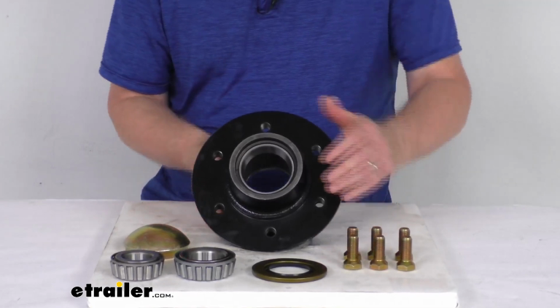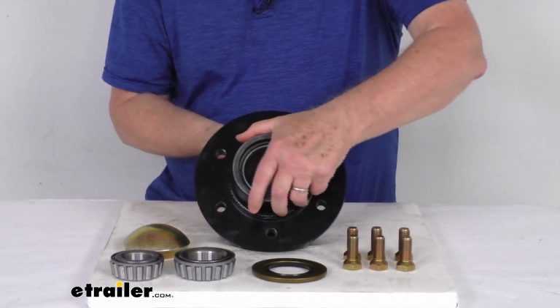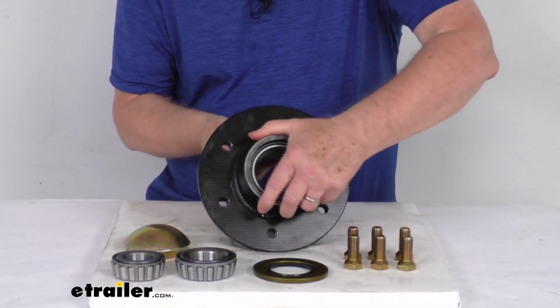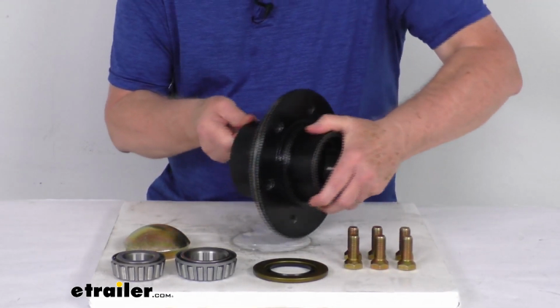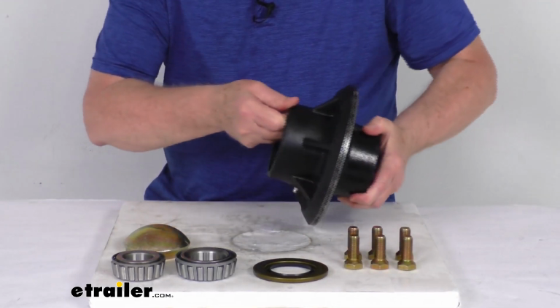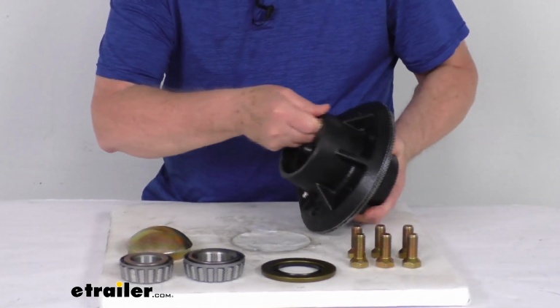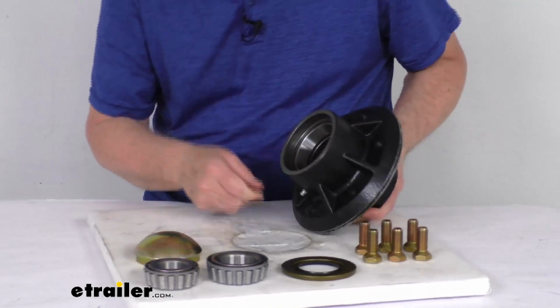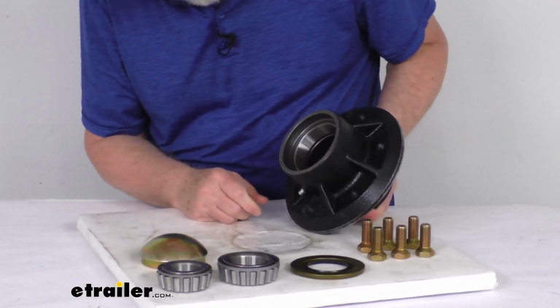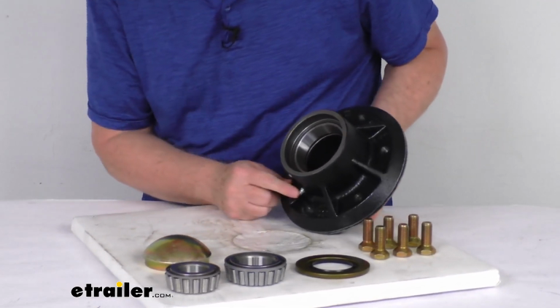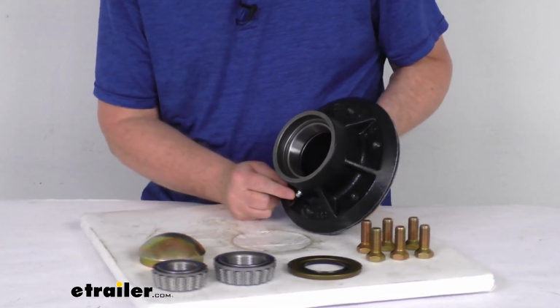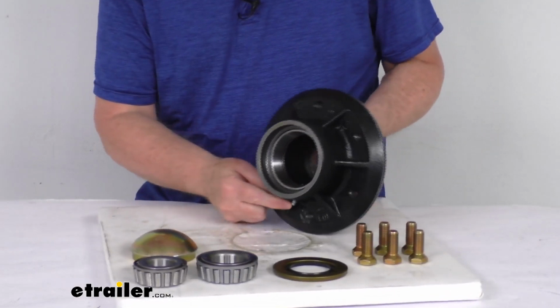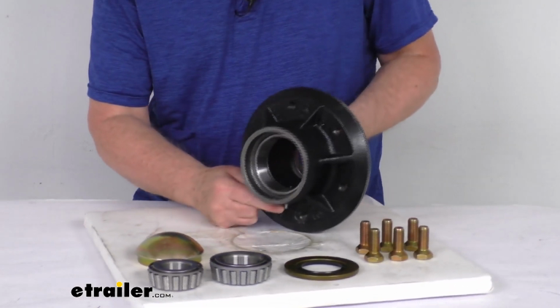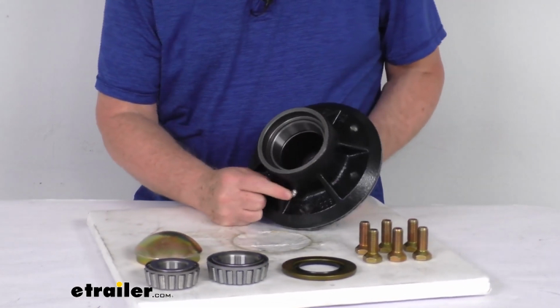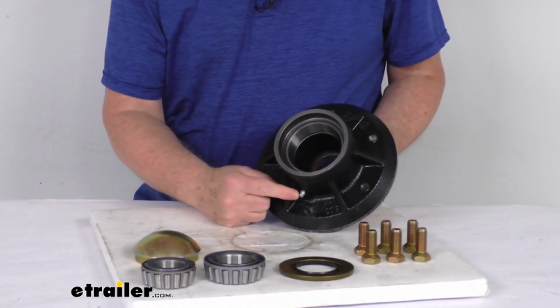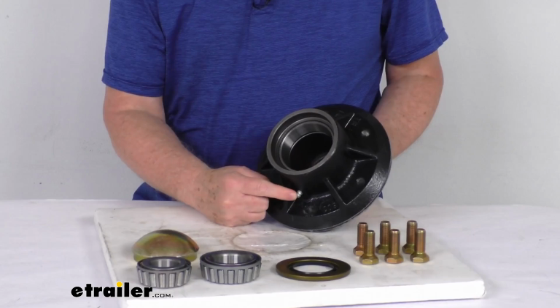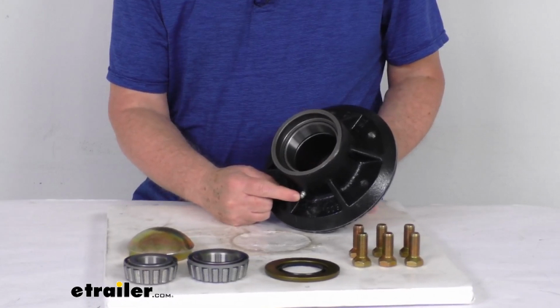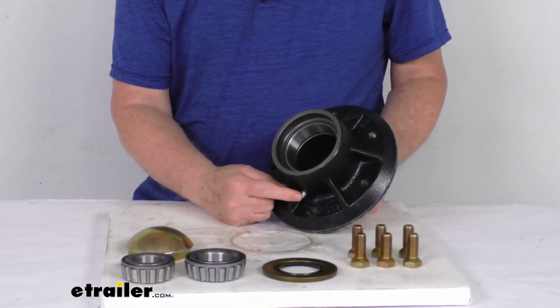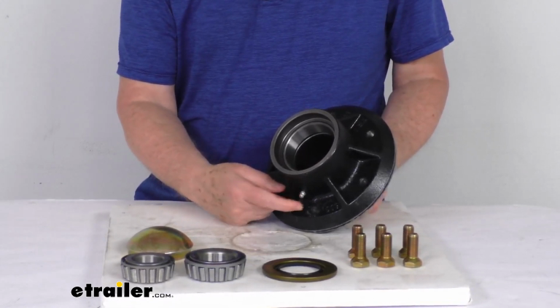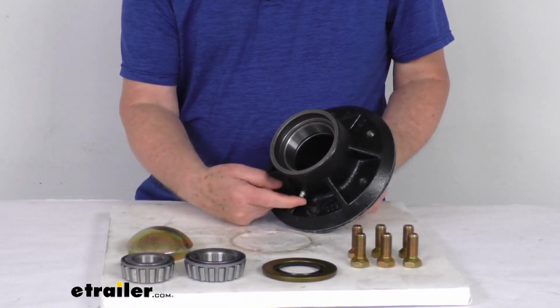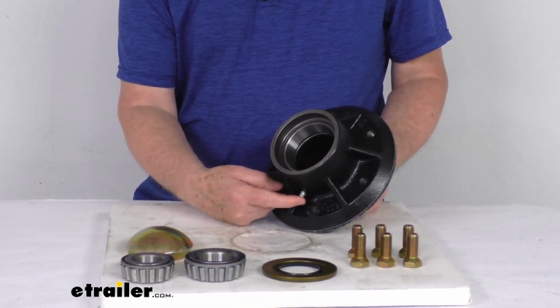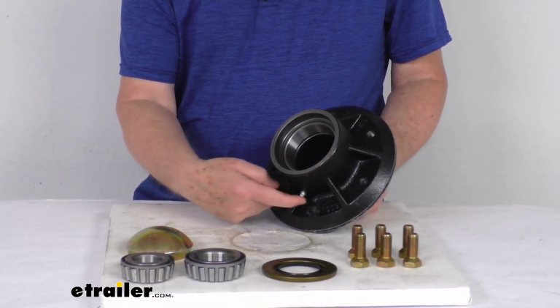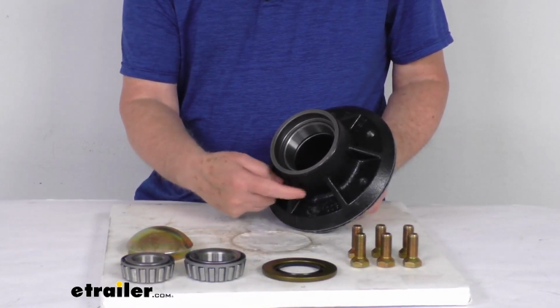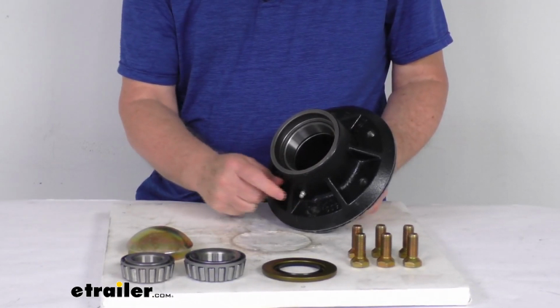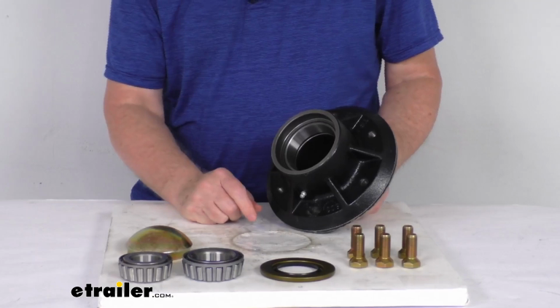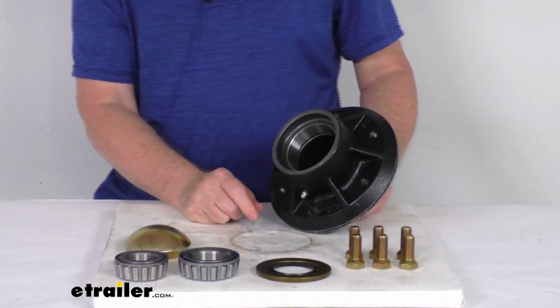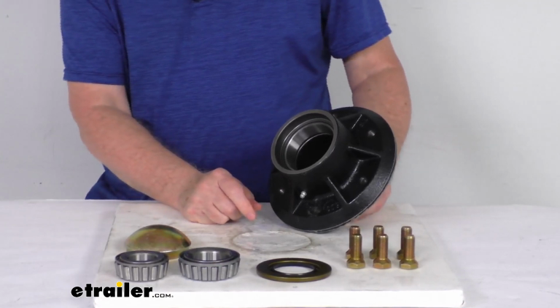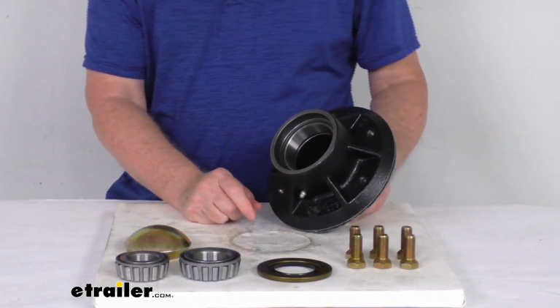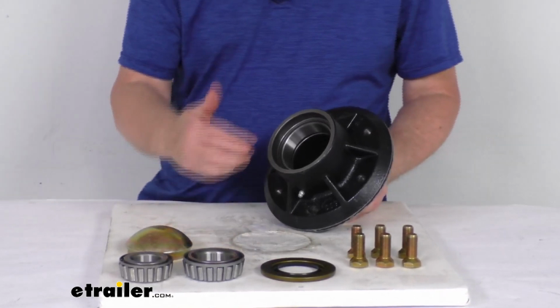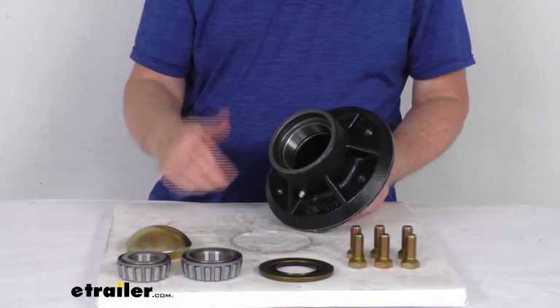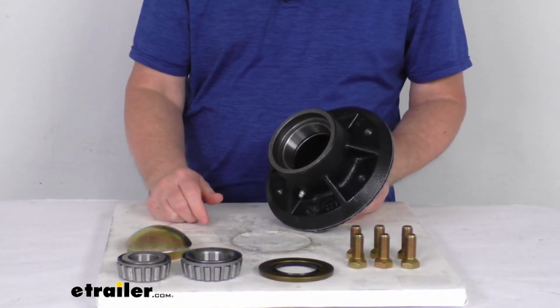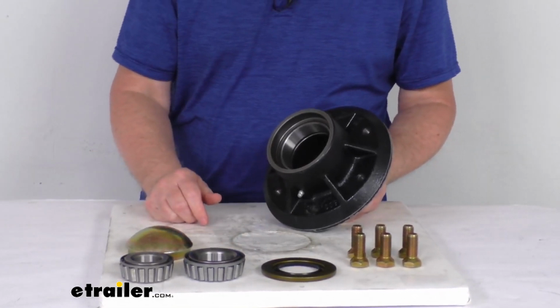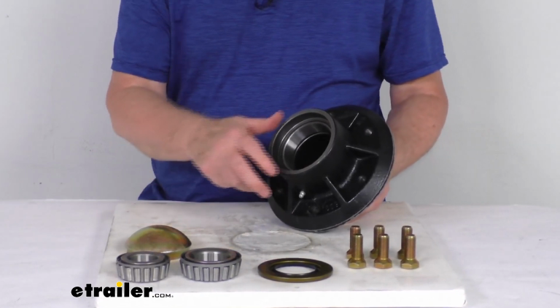It does have a built-in grease zerk fitting. If I turn this around to the very back, if you look at the bottom right there, you'll see the grease zerk fitting on it. That allows you to hook a grease gun to that and pump grease in there, so it makes it easy to lubricate your hub assembly without having to disassemble the whole assembly.